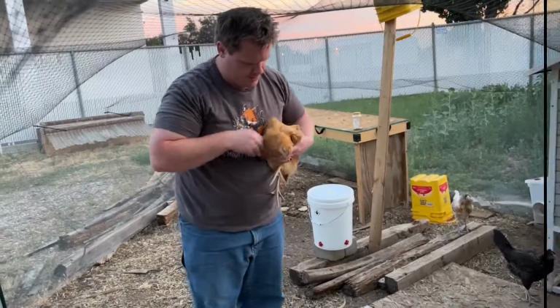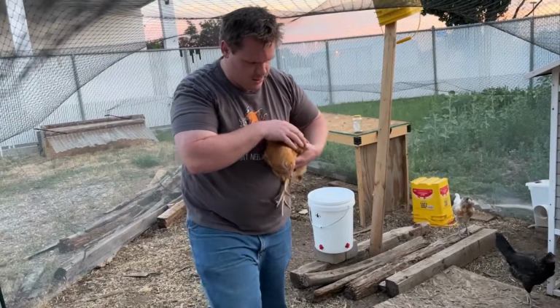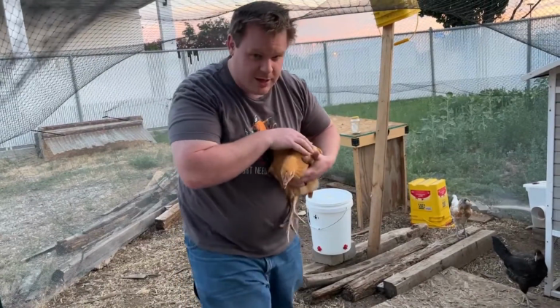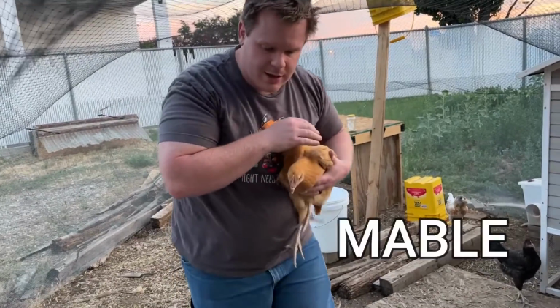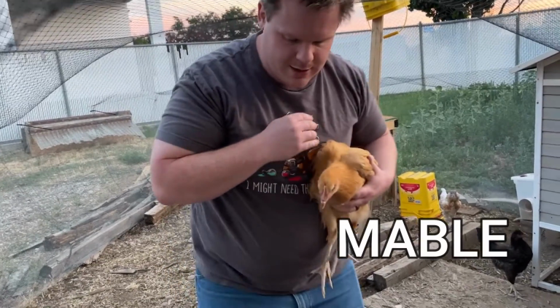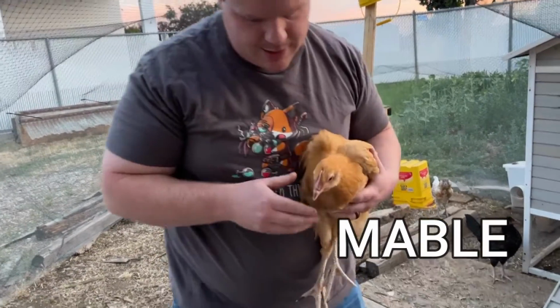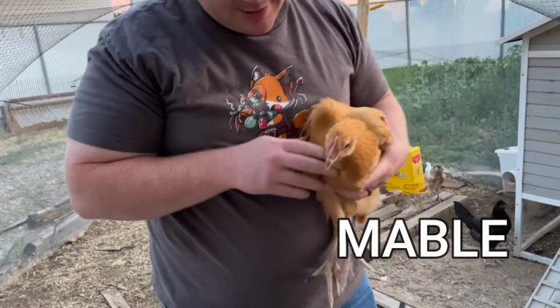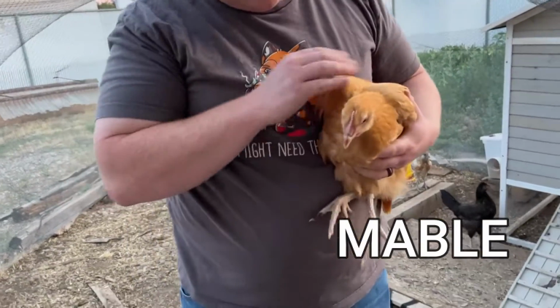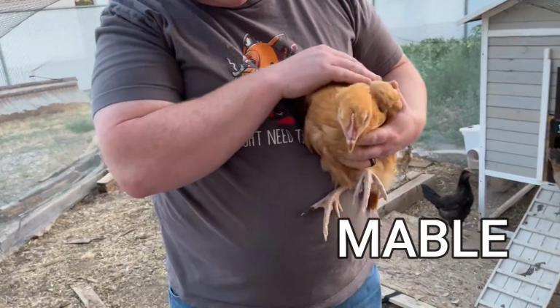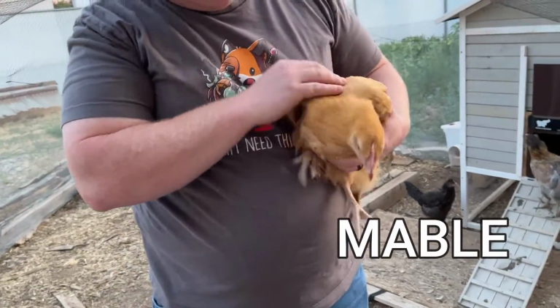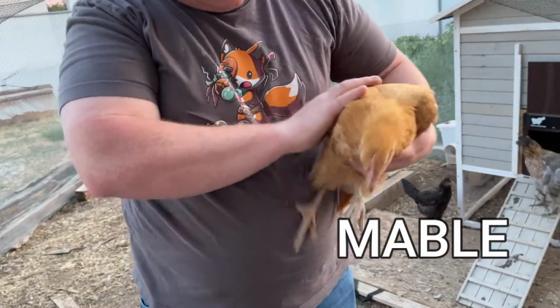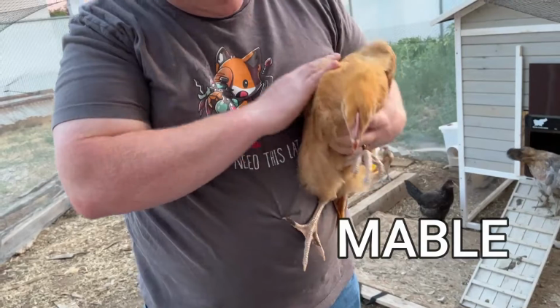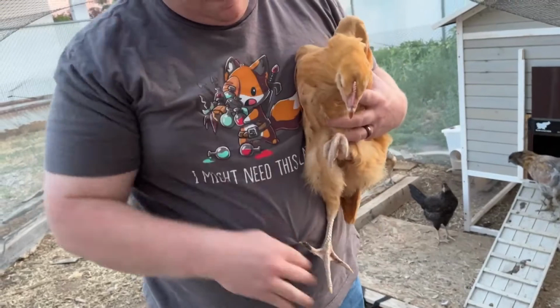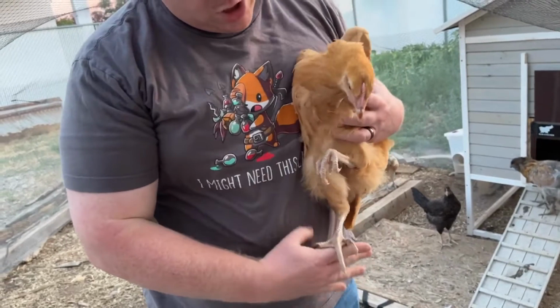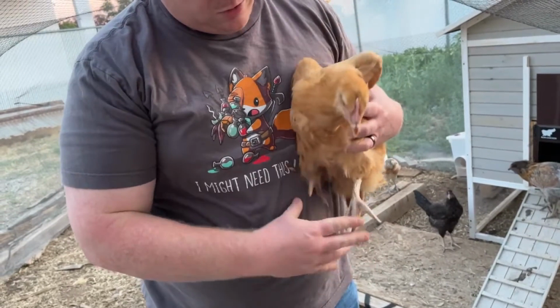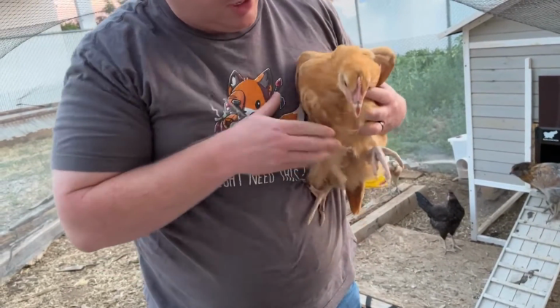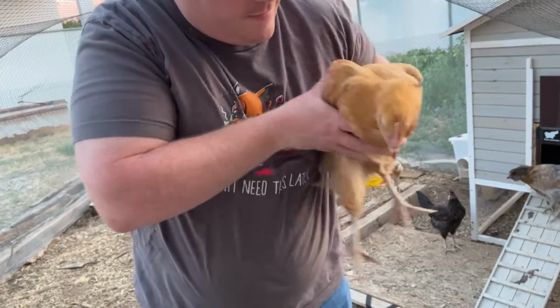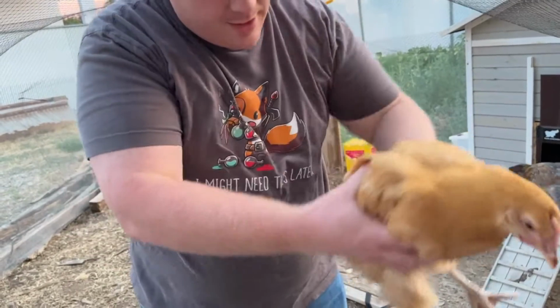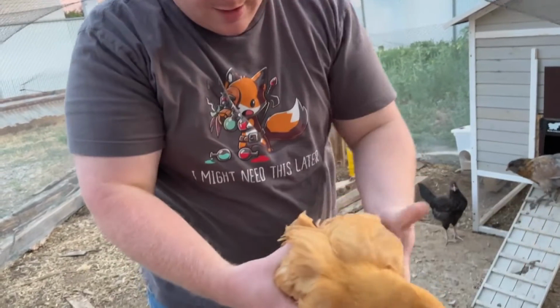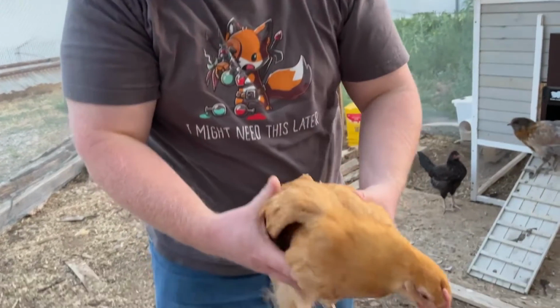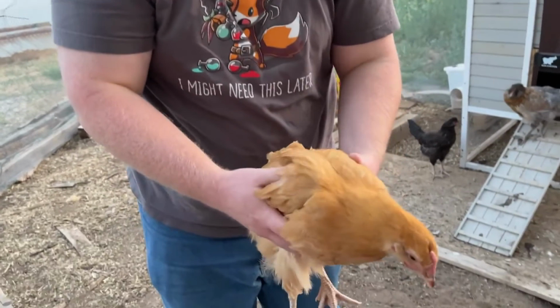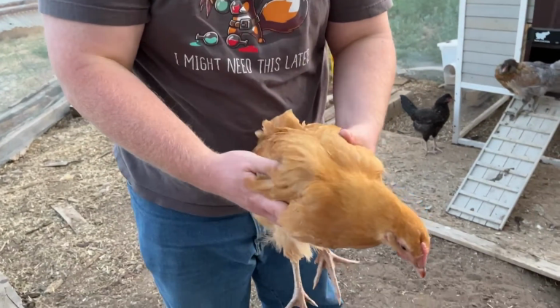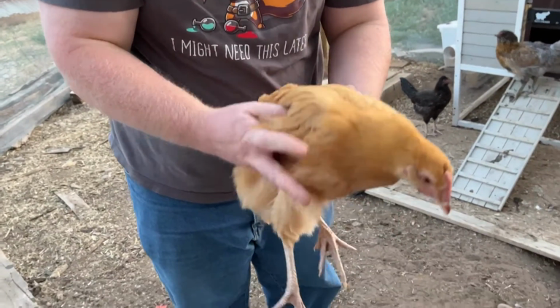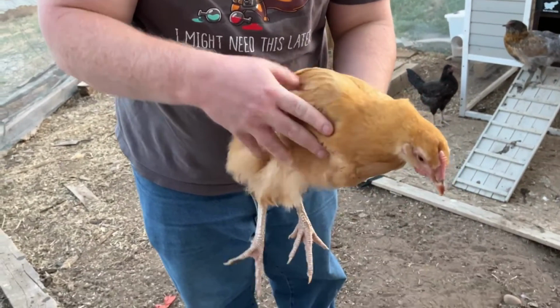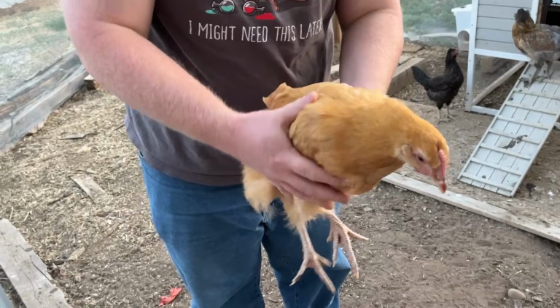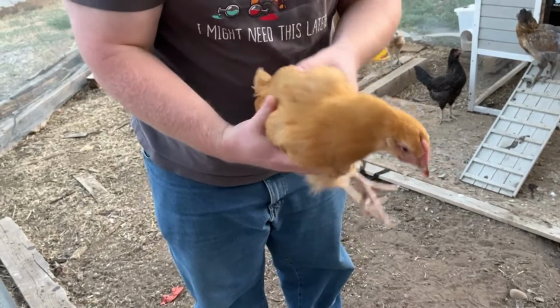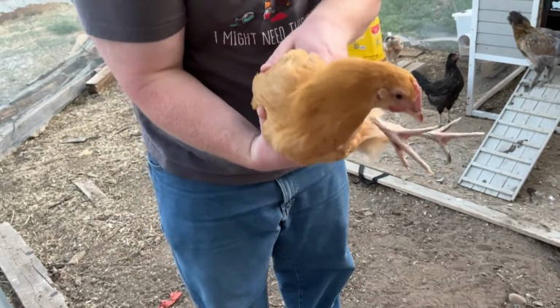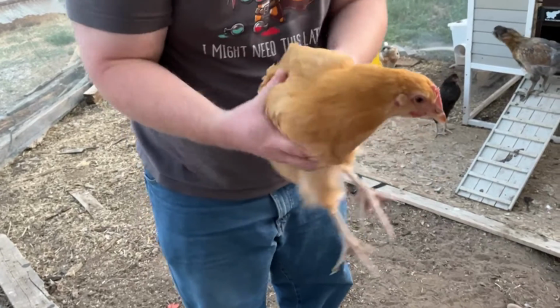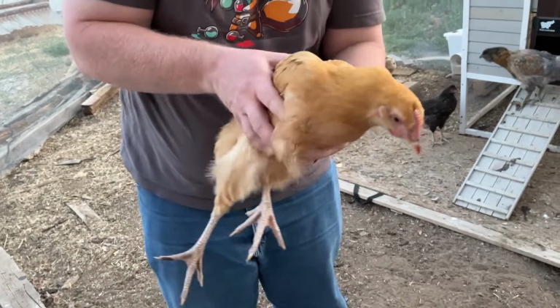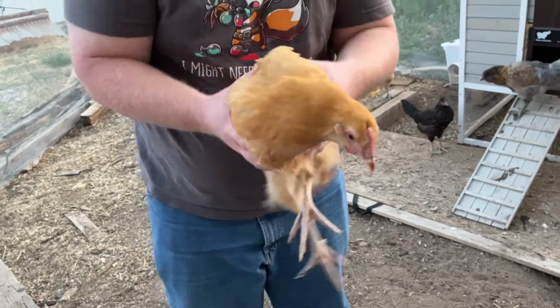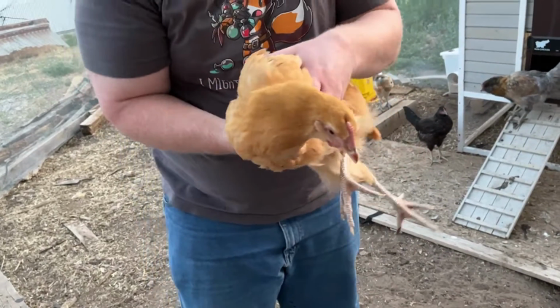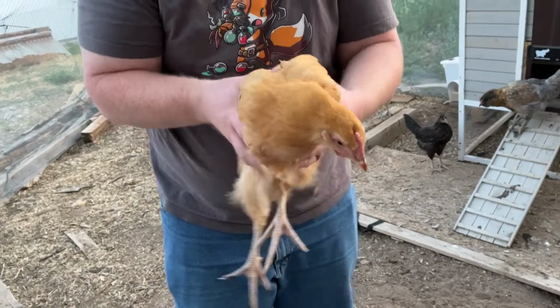This one is Mabel. She's called a Buff Orpington — golden color. She's probably going to be our biggest one; she's a slightly bigger kind of chicken. Look at that, hold still!